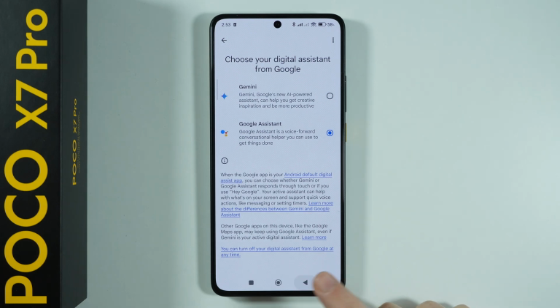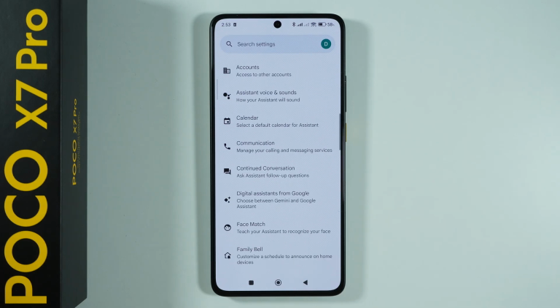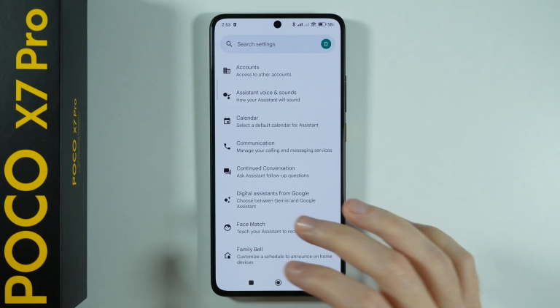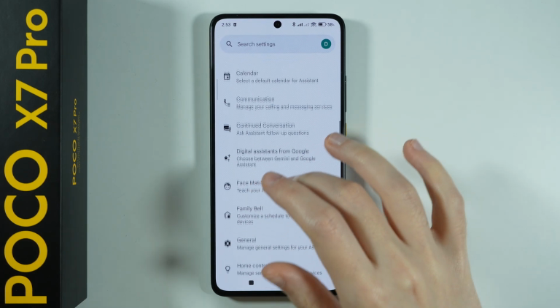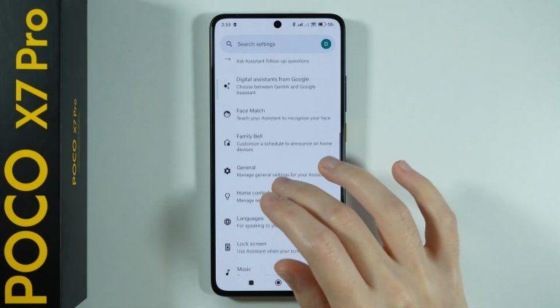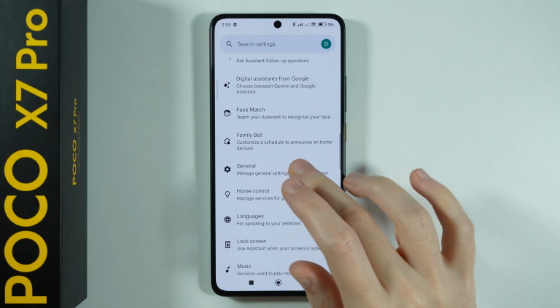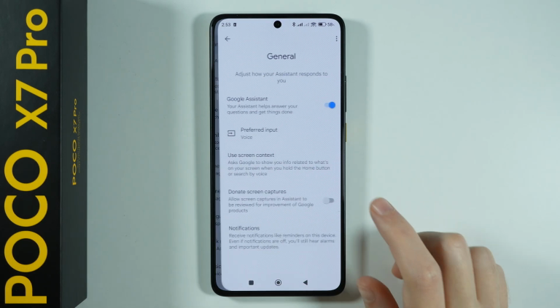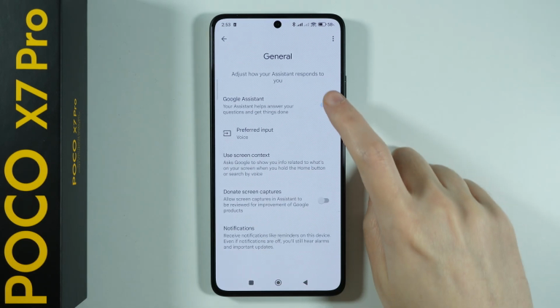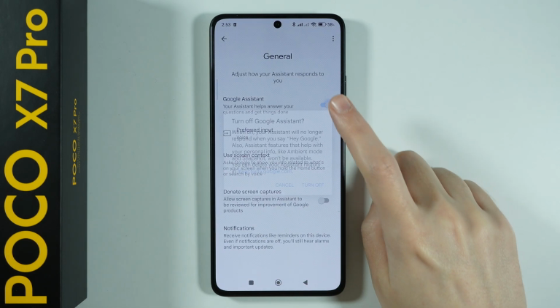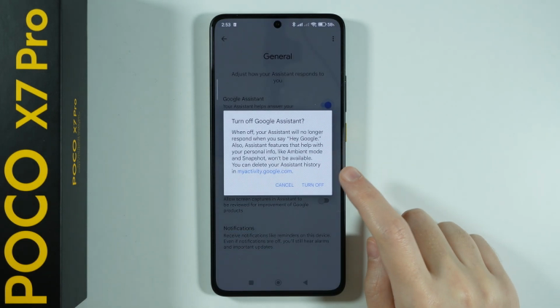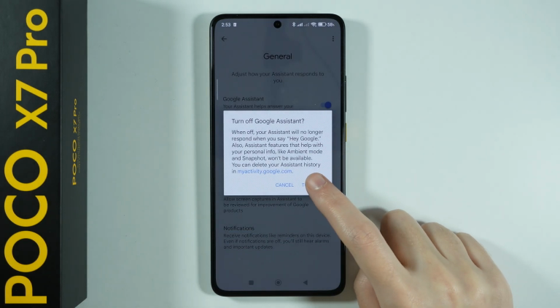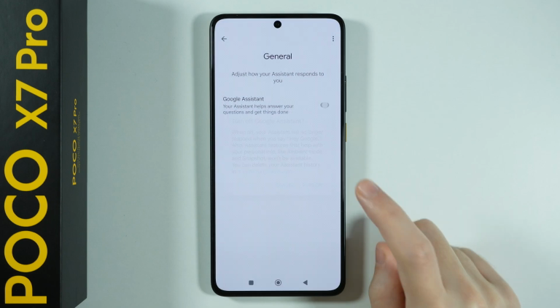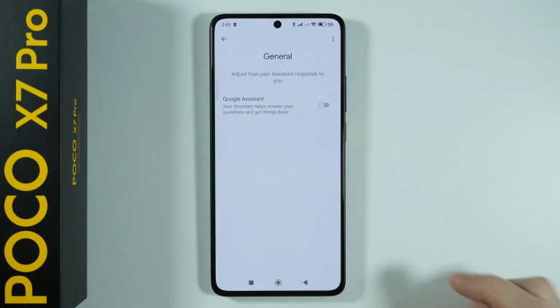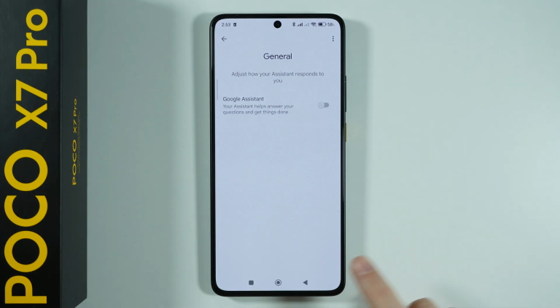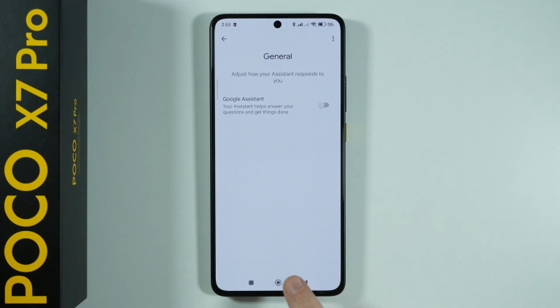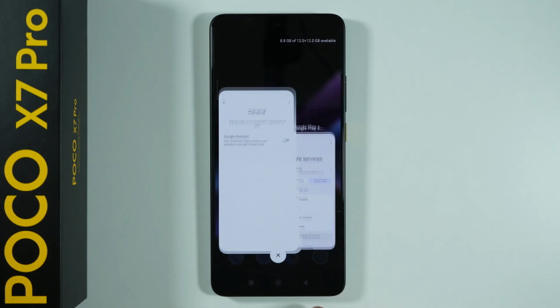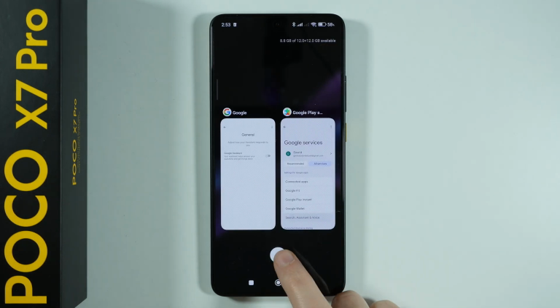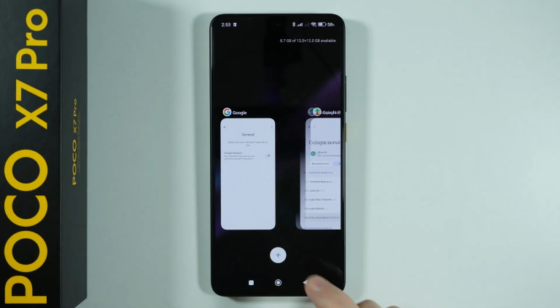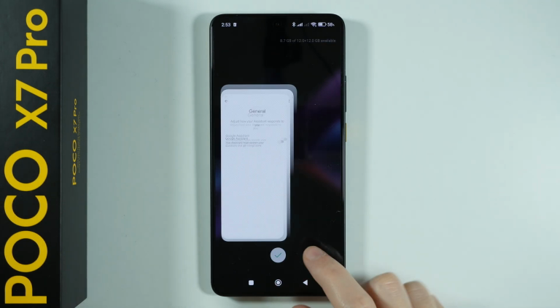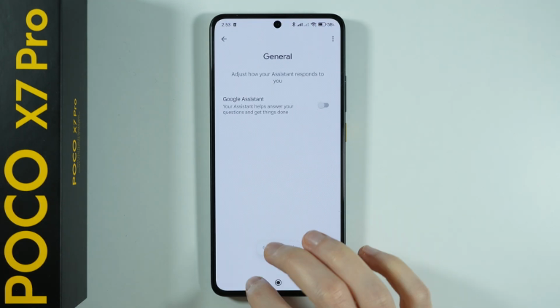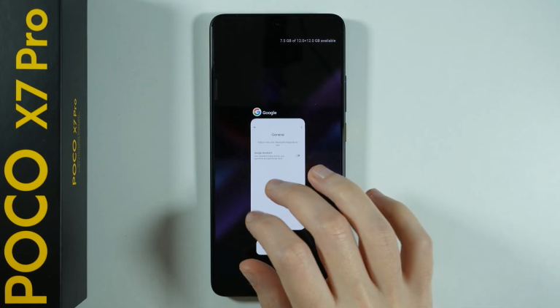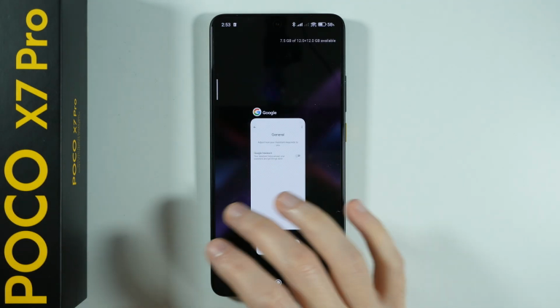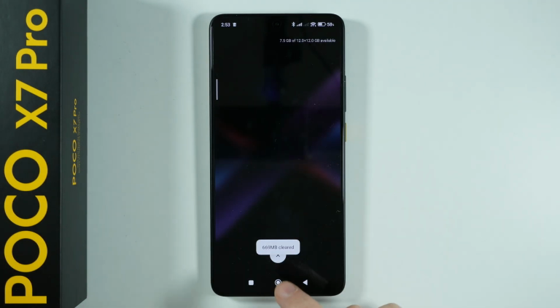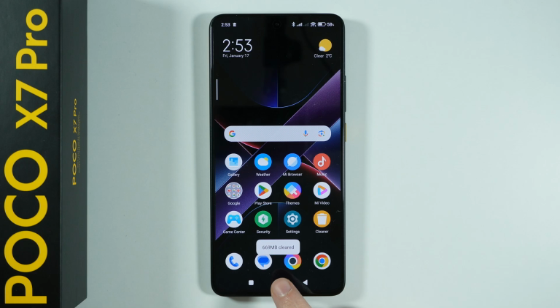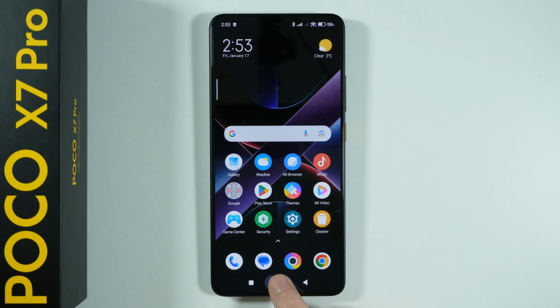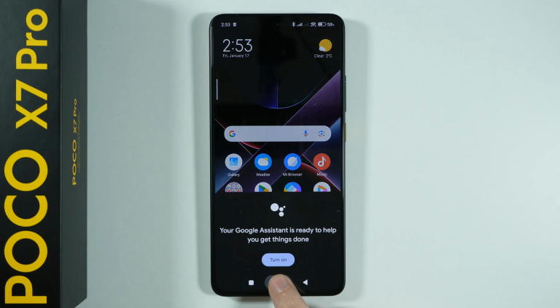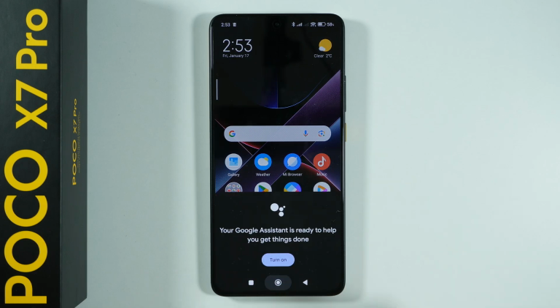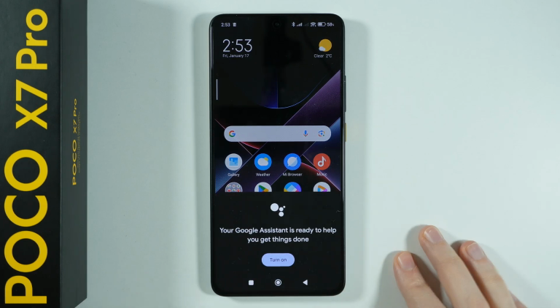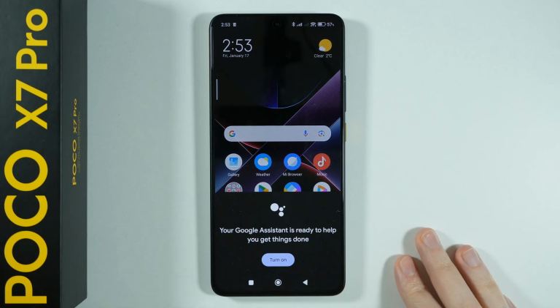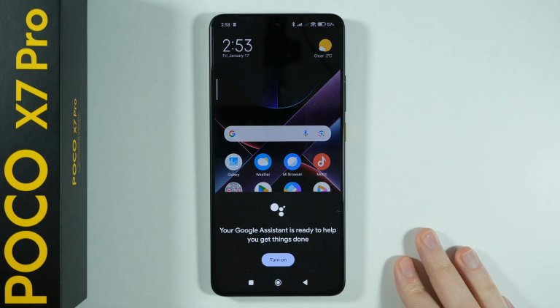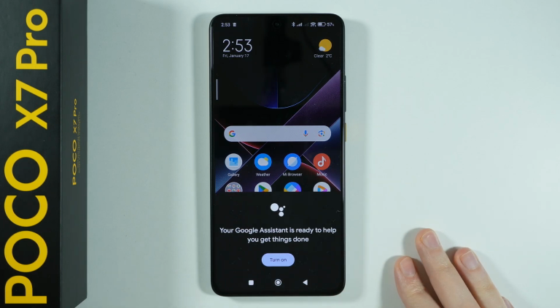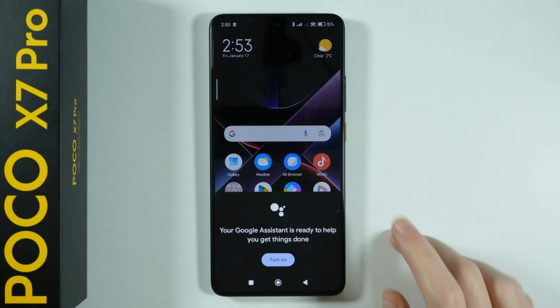Then go back, go to General, and you should be able to disable Google Assistant and turn it off. Now if I press and hold the home button, you can see the message that the Assistant is disabled.